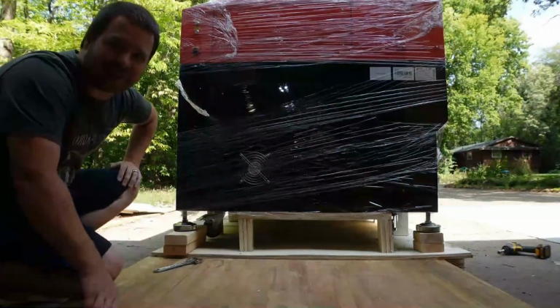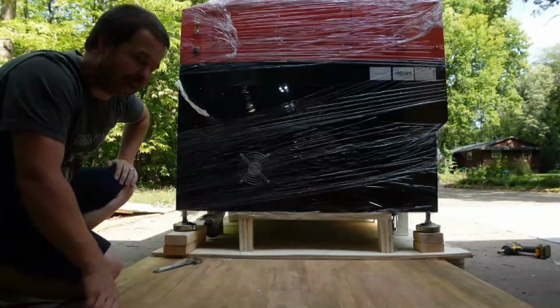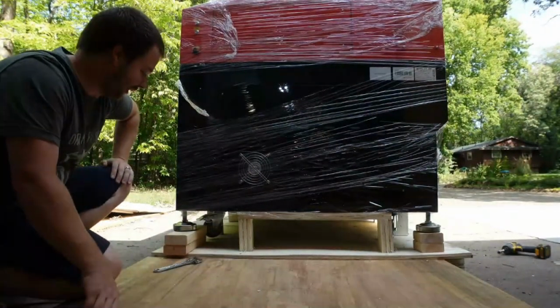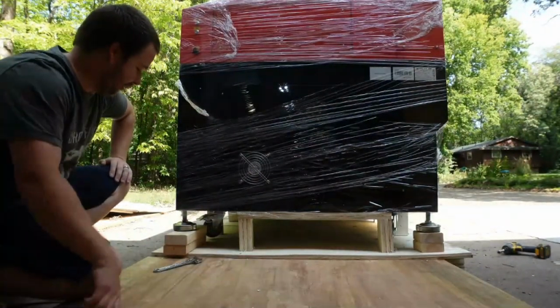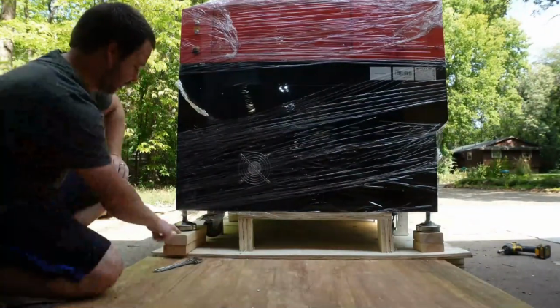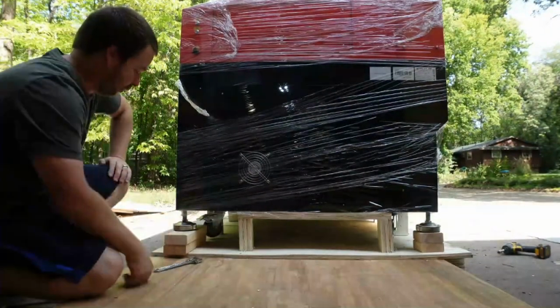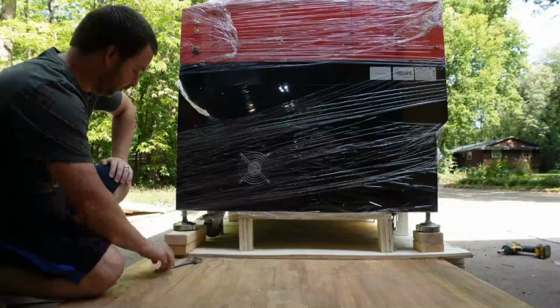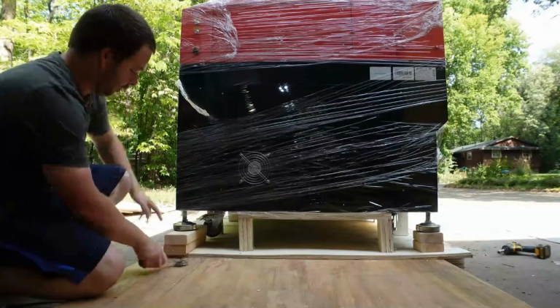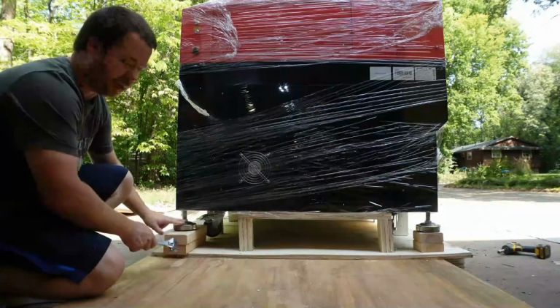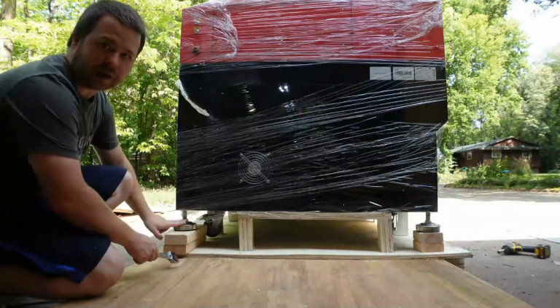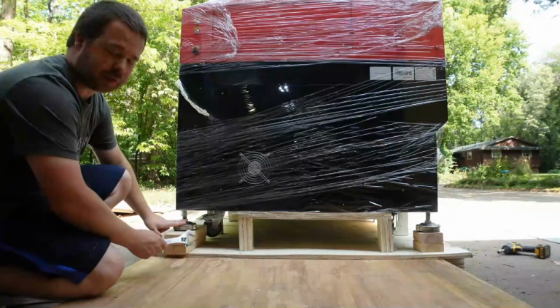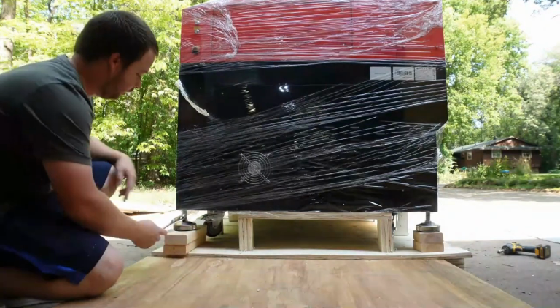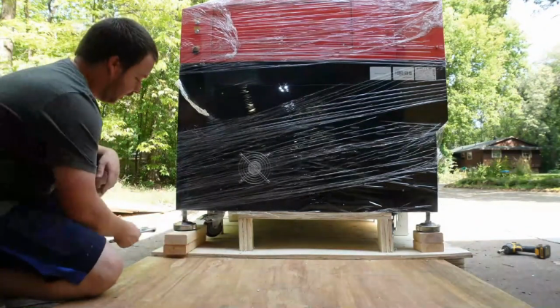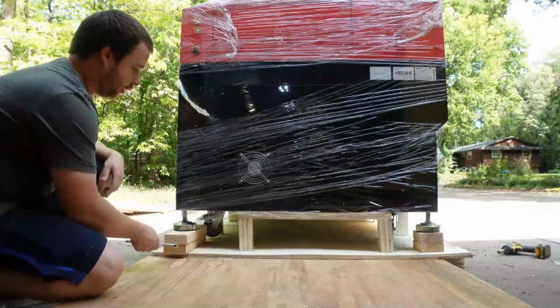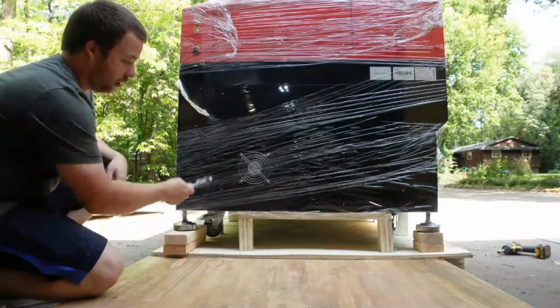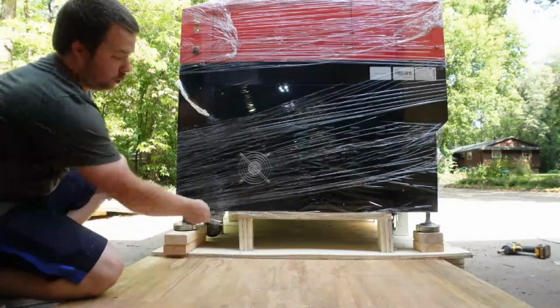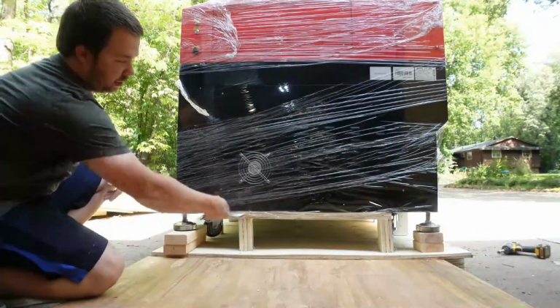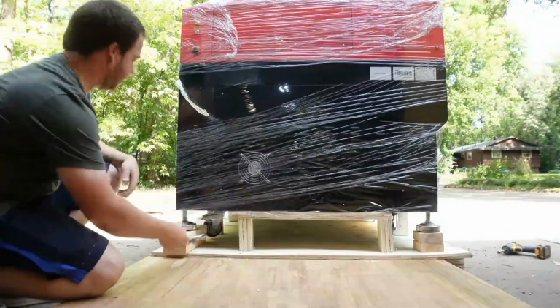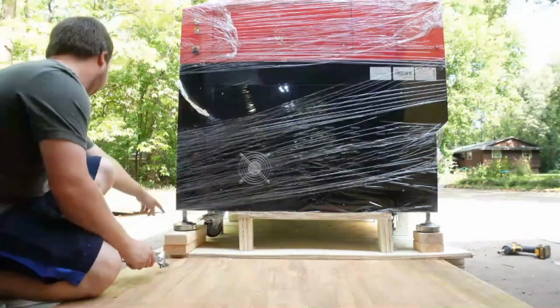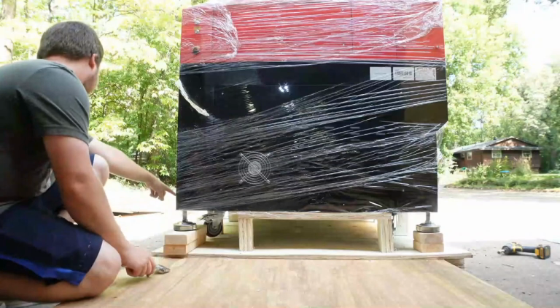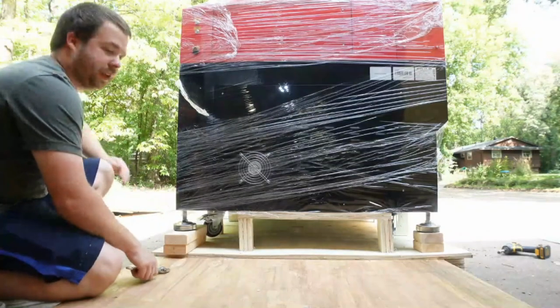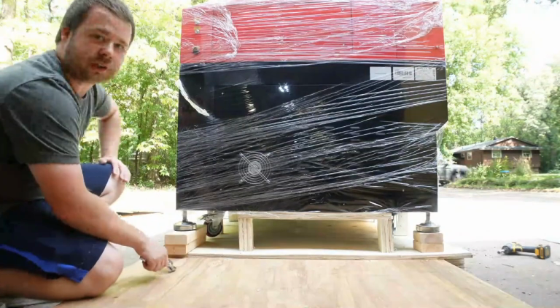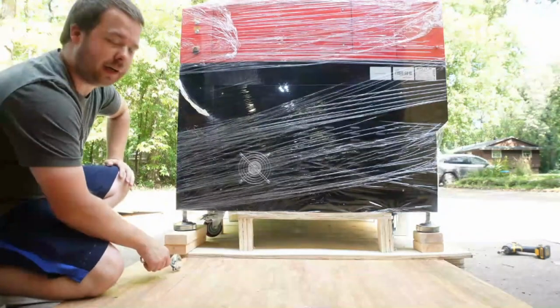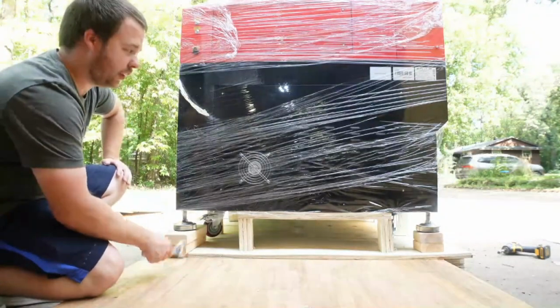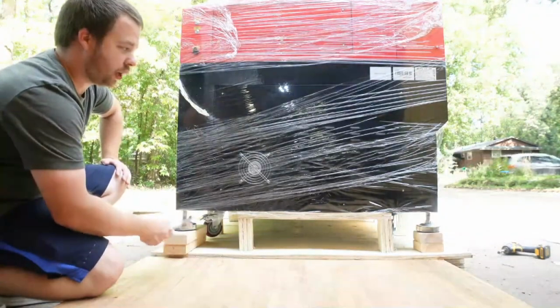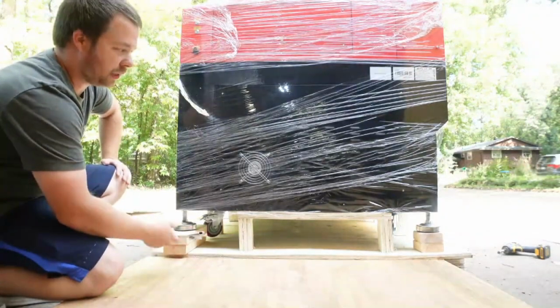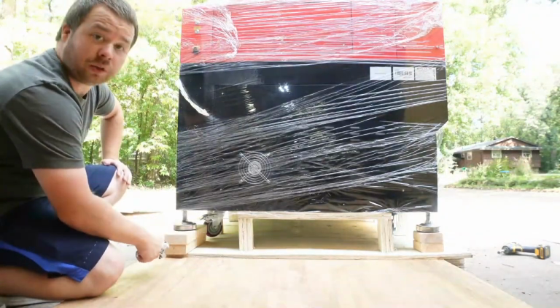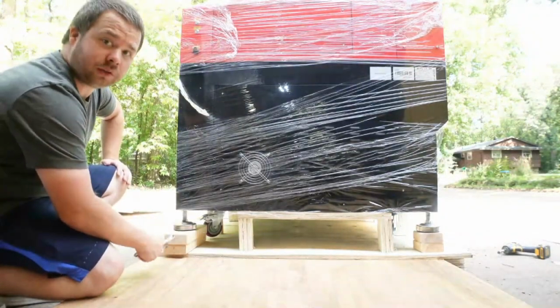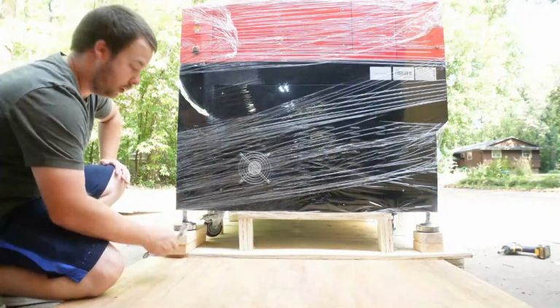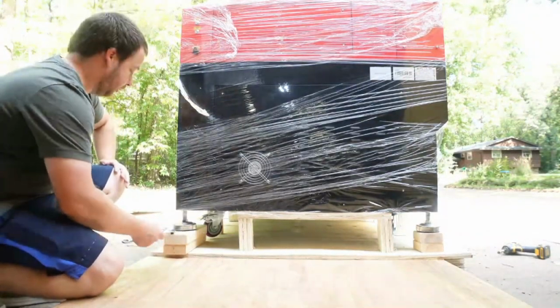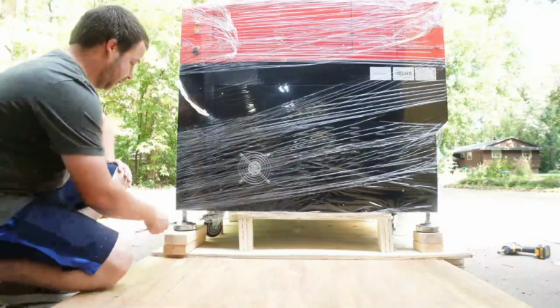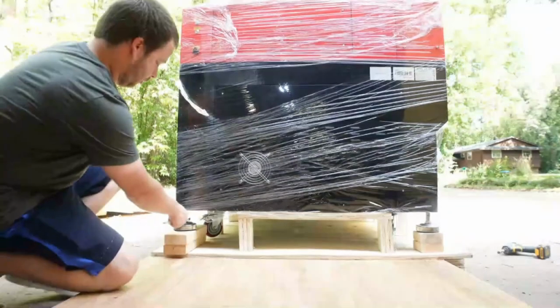I gotta figure out how to get this off here. I figured a couple of 2x4s — they got the riser discs here. I think I'm just gonna lift it up, break this side off, and hopefully use these little side rails so I can drop it back down onto the wheels. Let's see how it goes.